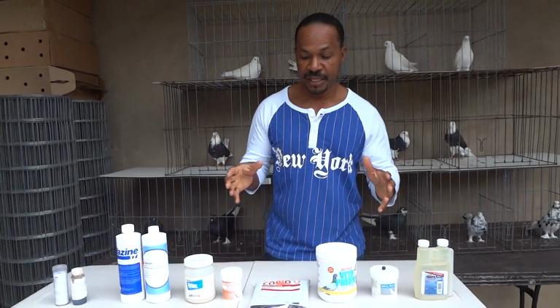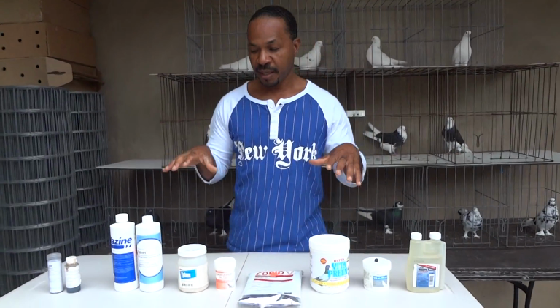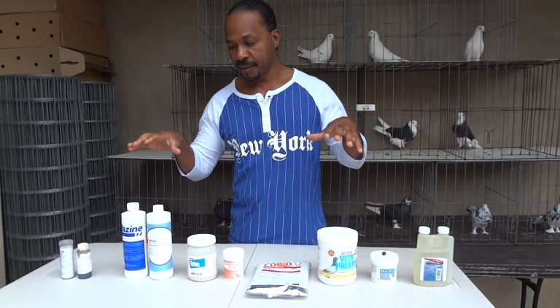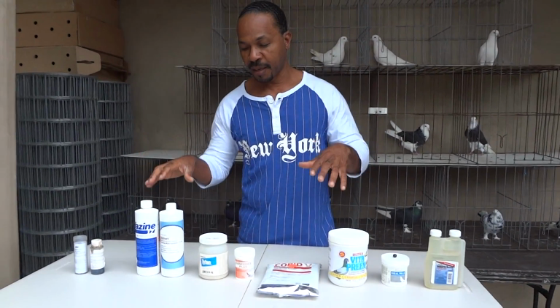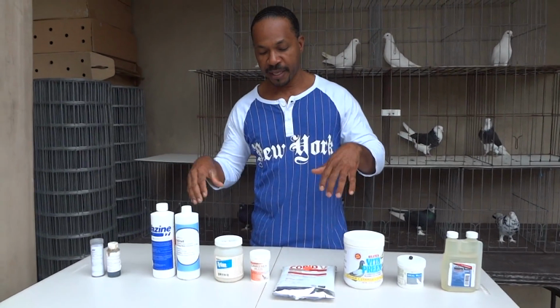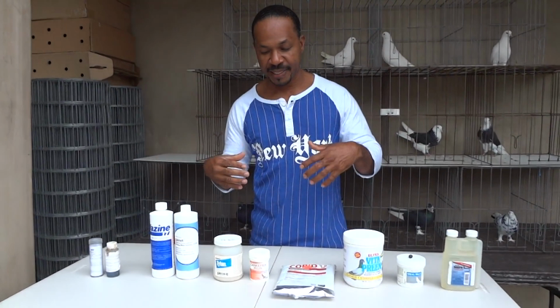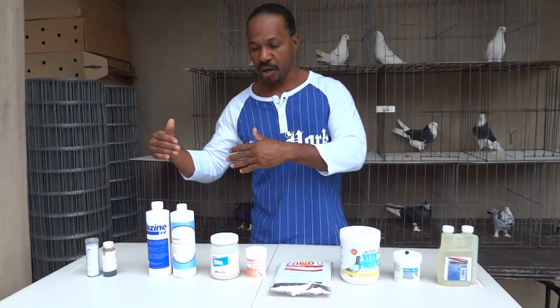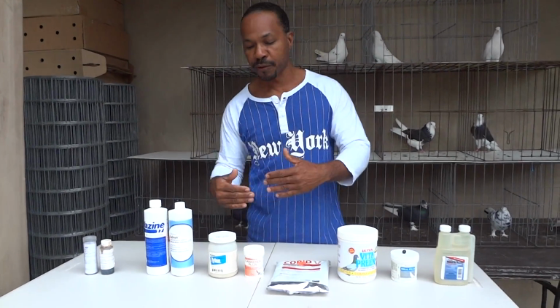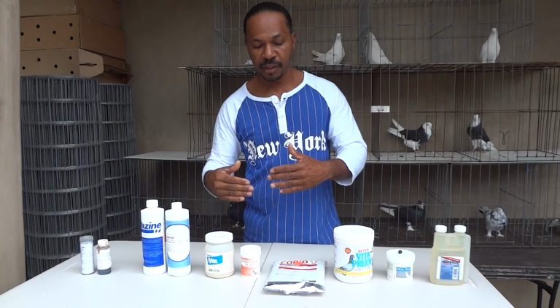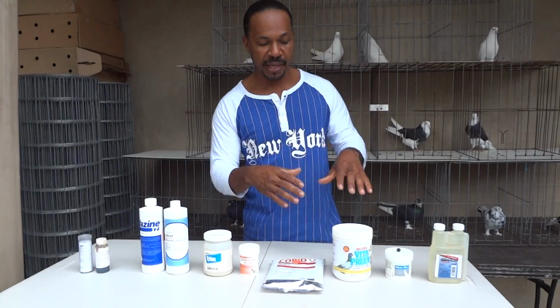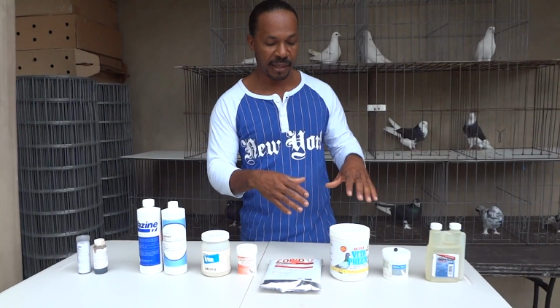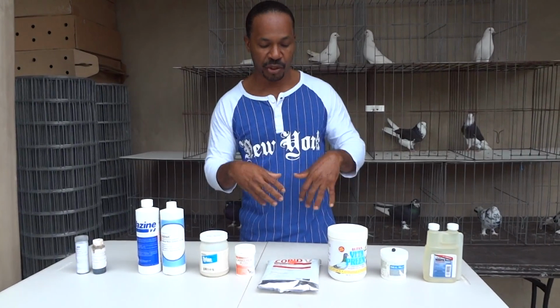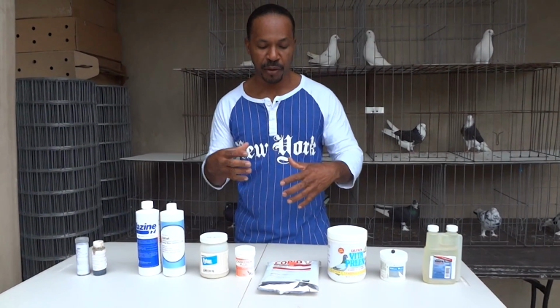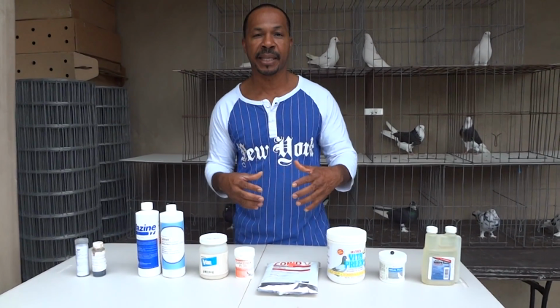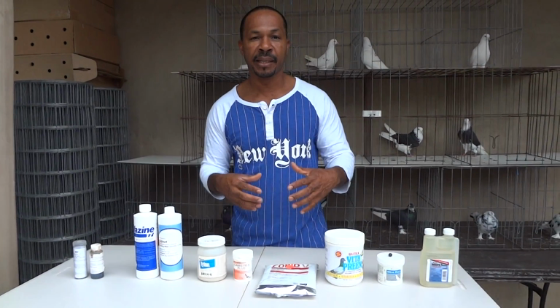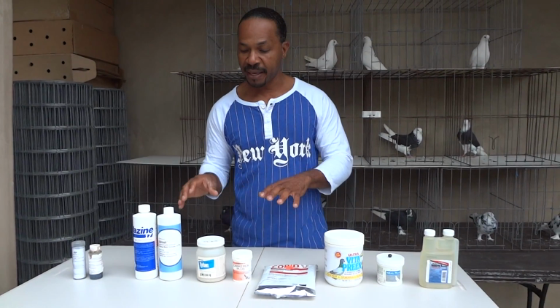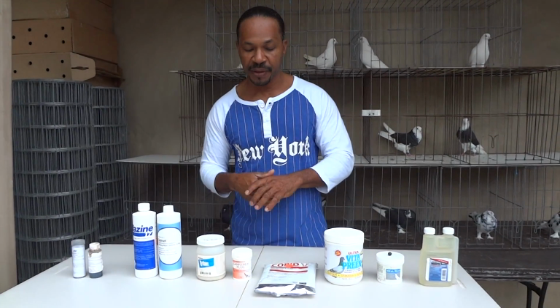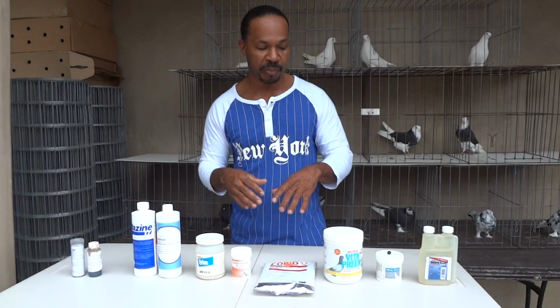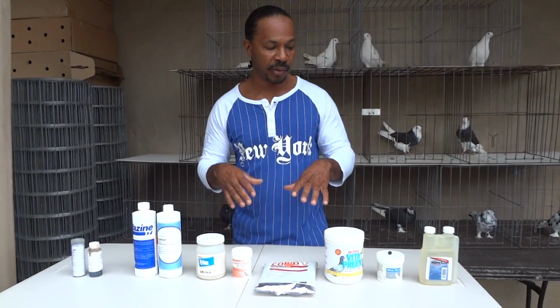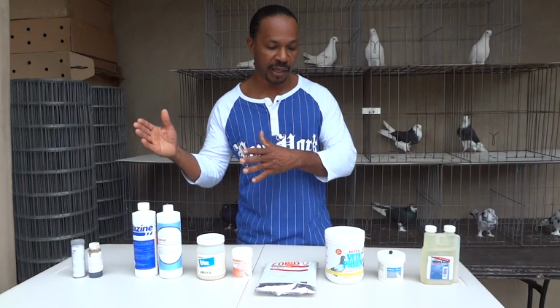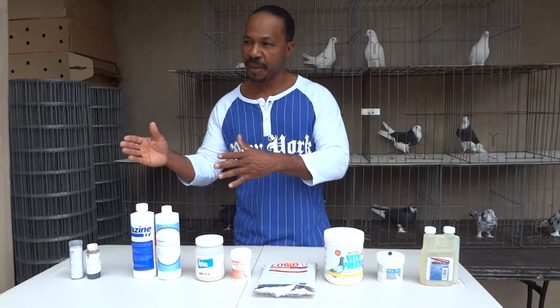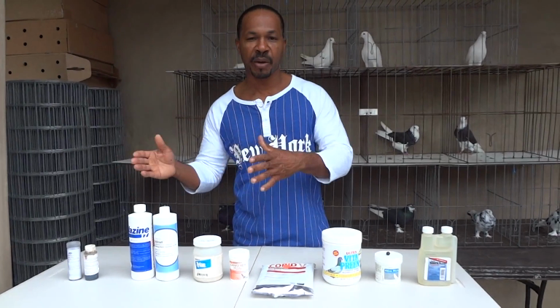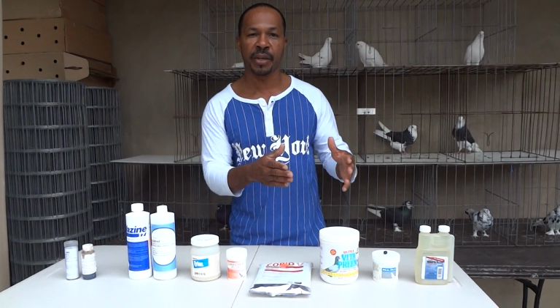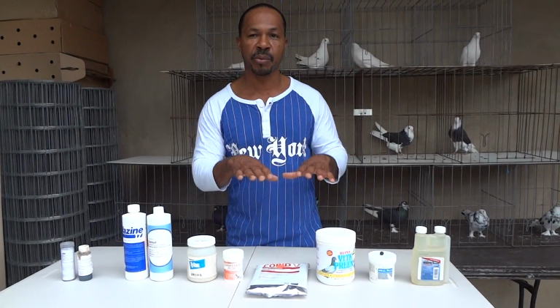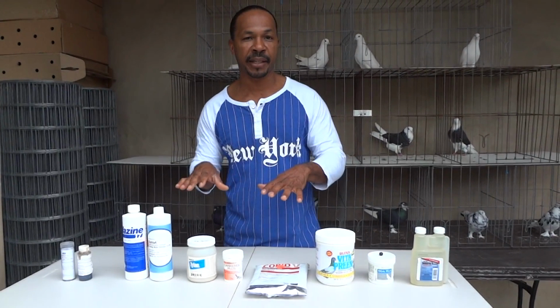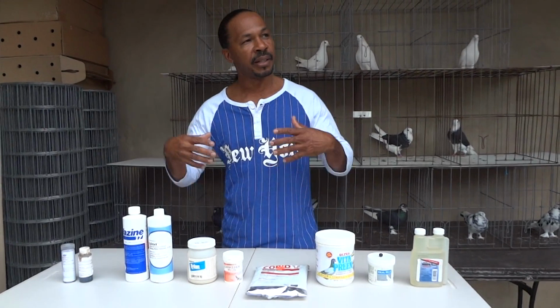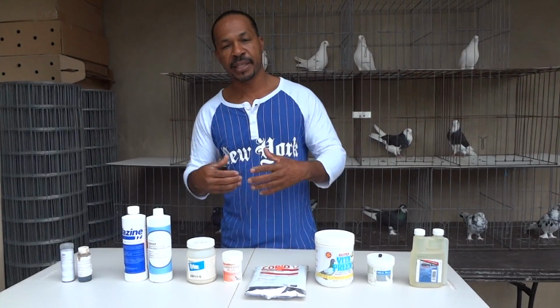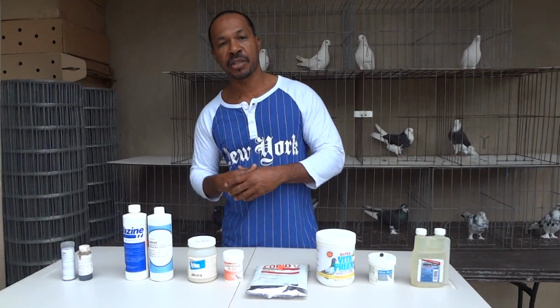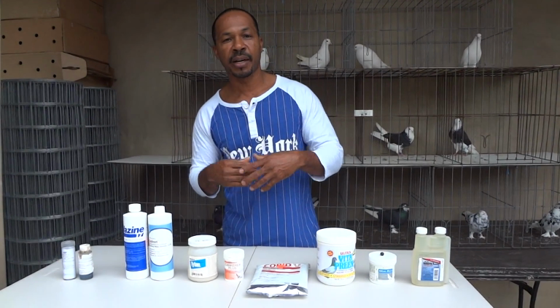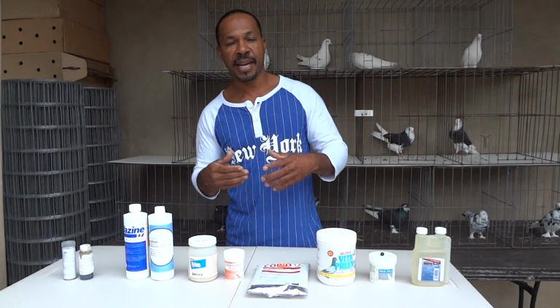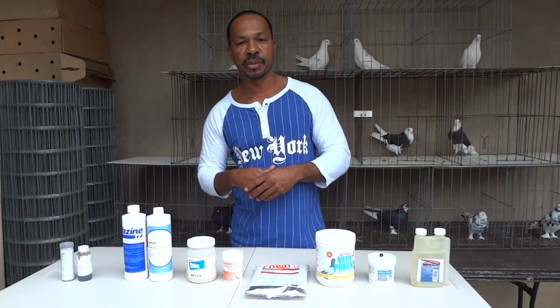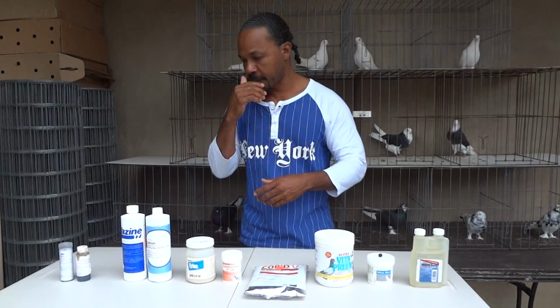Once again, a lot of people have asked that we go over the meds that I said should go in your basic kit. I've added a couple things here, but we're going to take it step by step and walk you guys through what we've got here and what the applications are and how to use them.